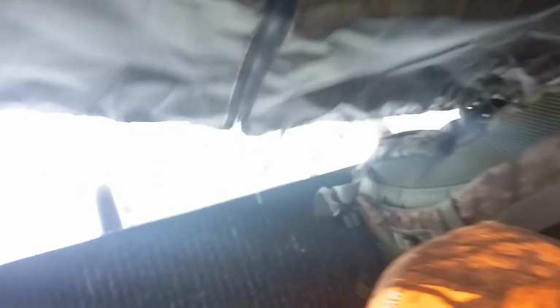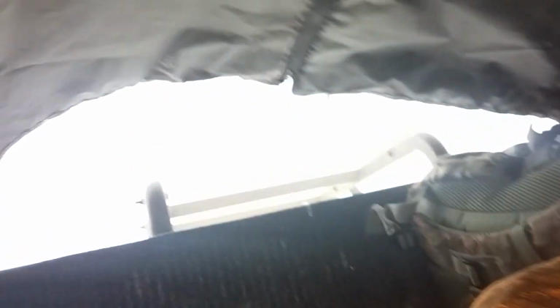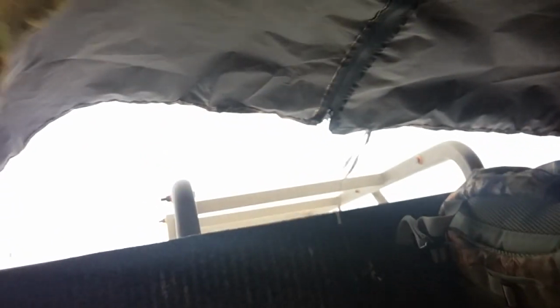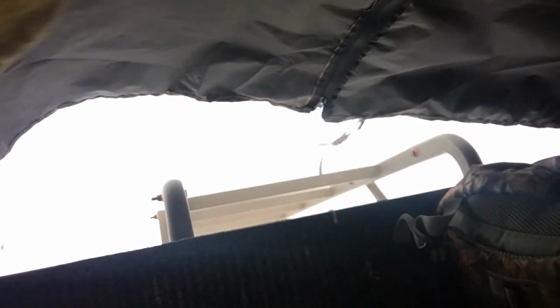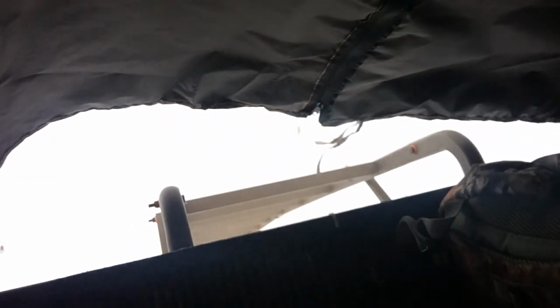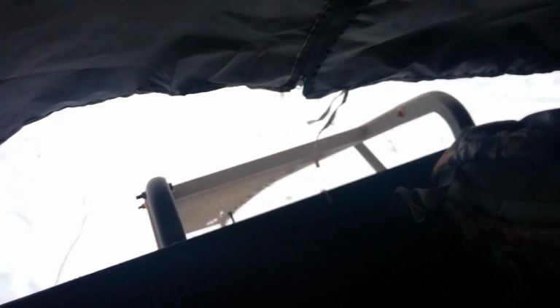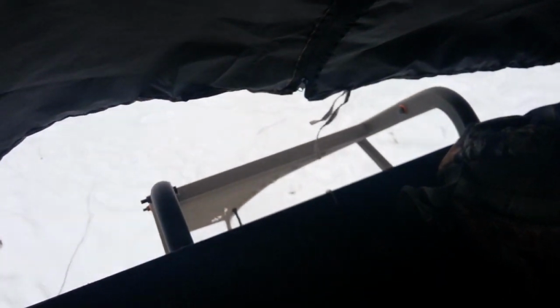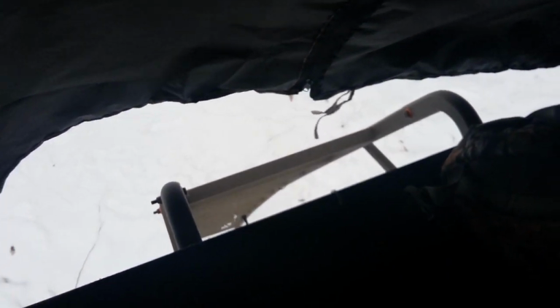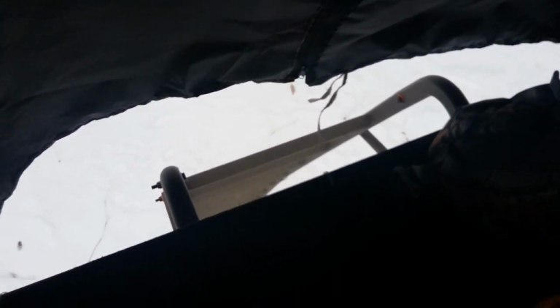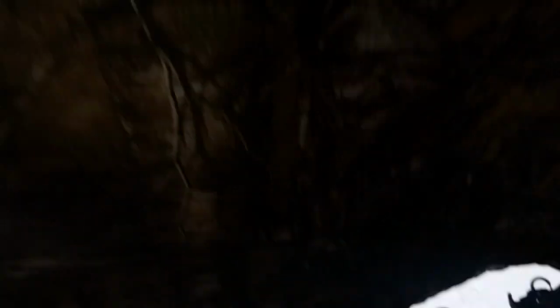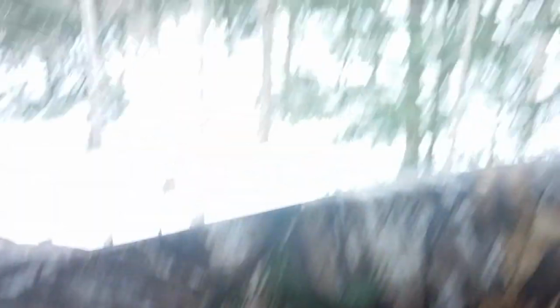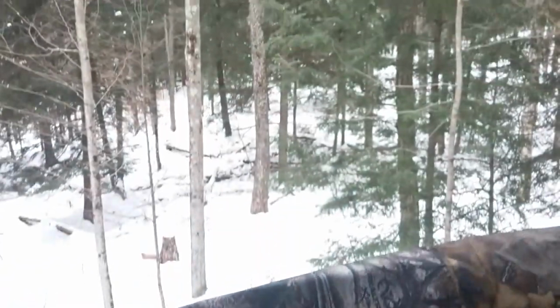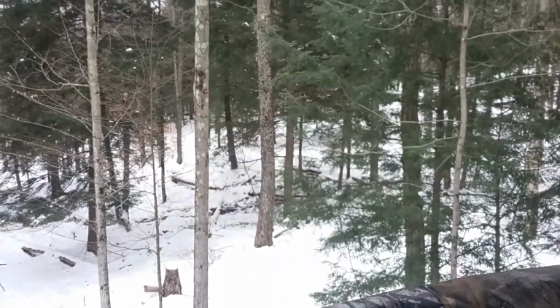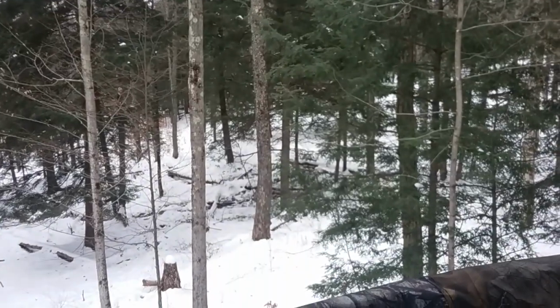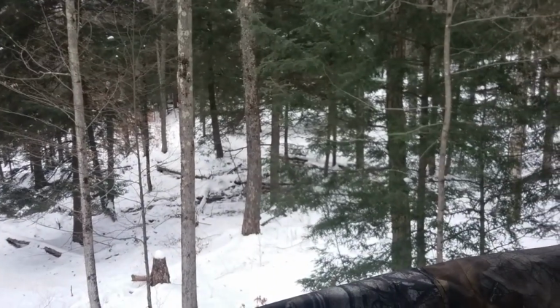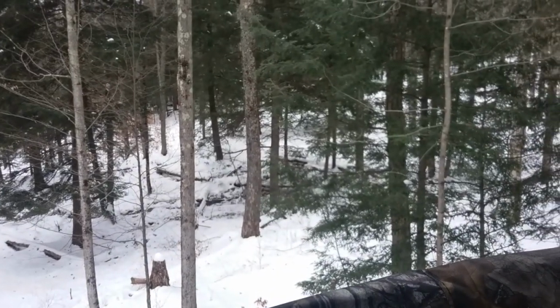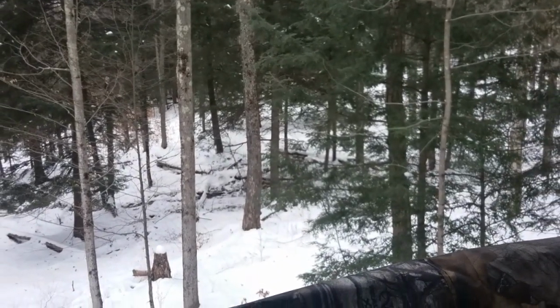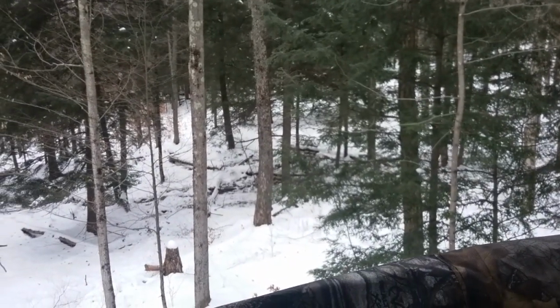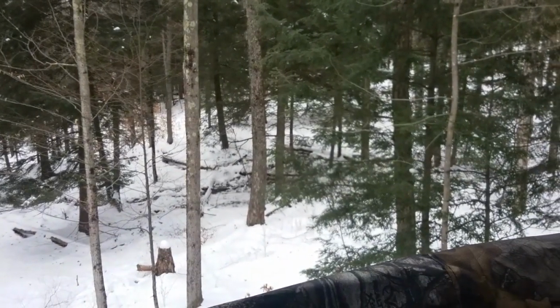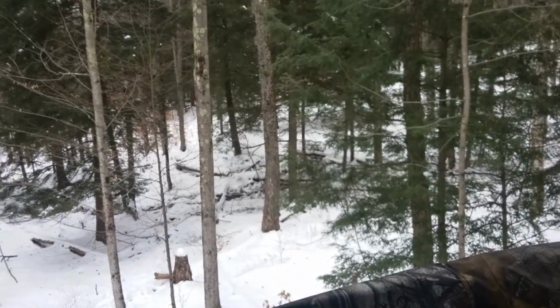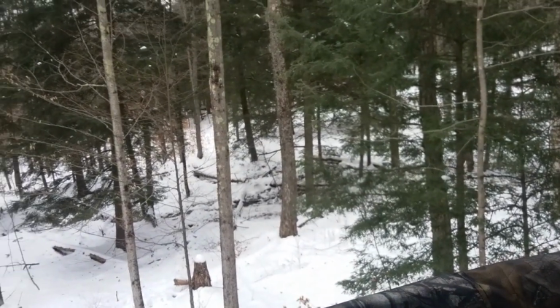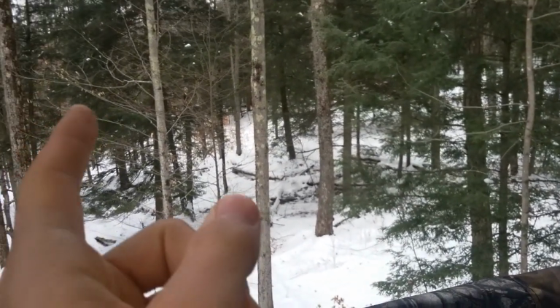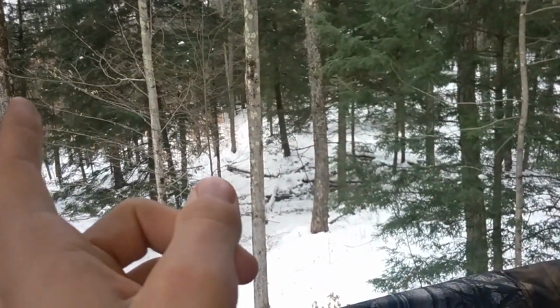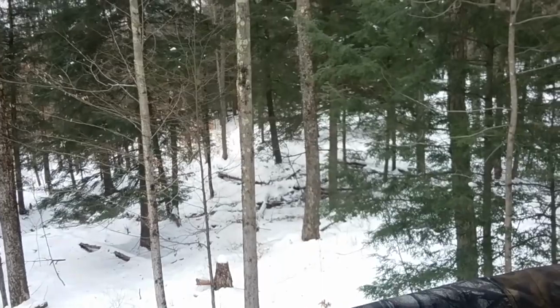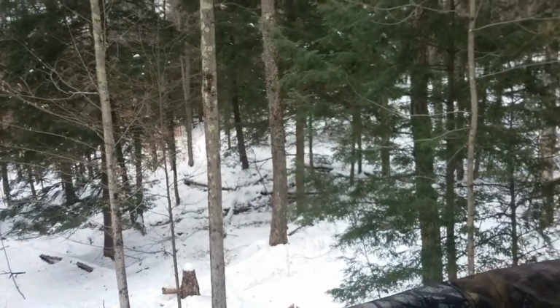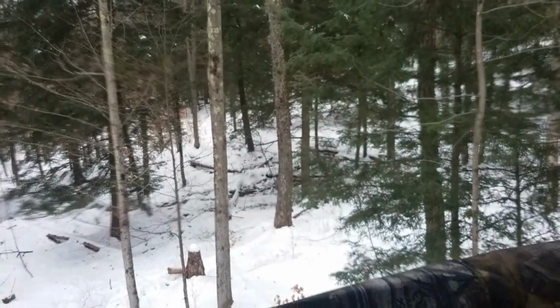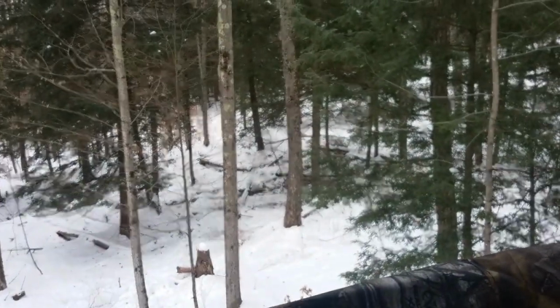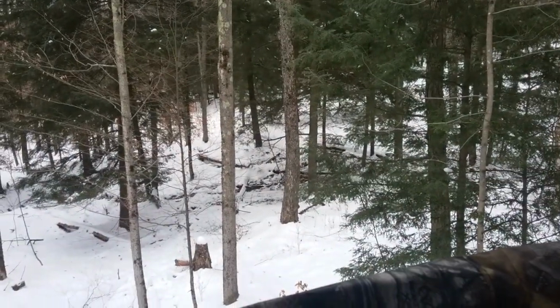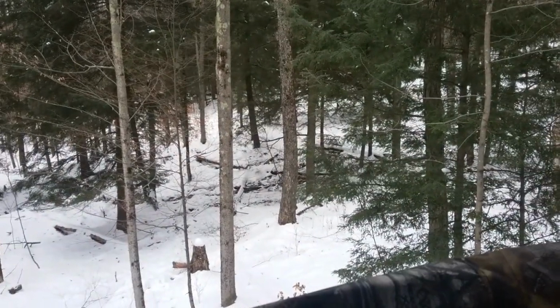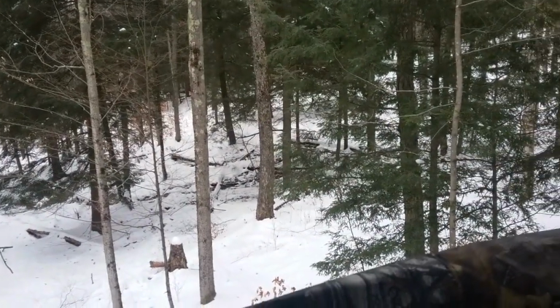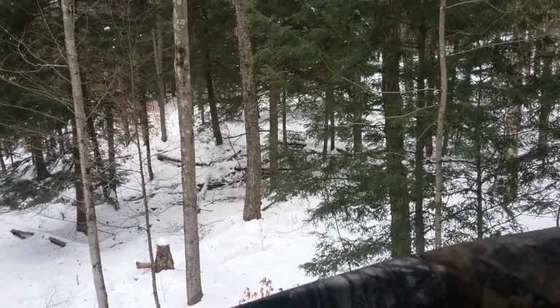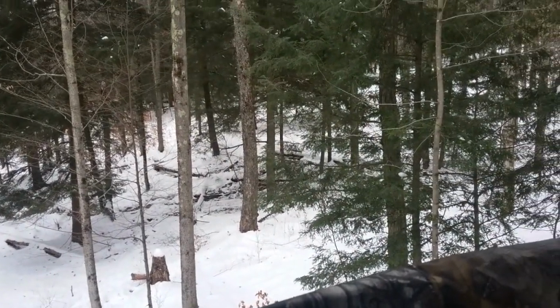There's a ladder right there going down. This stand goes pretty high up — it's a really good stand. There was a gunshot over there. Hoping to see some deer today guys.